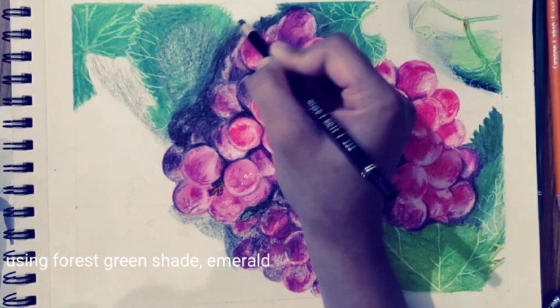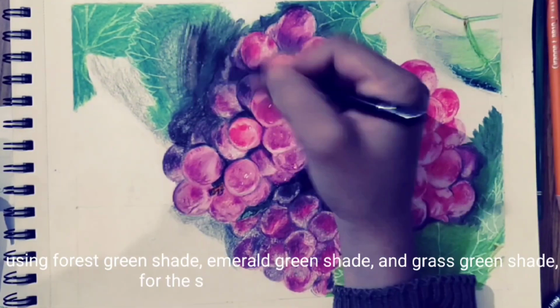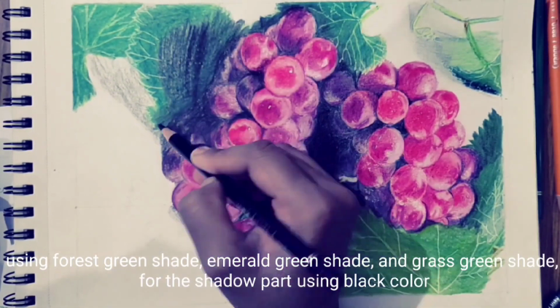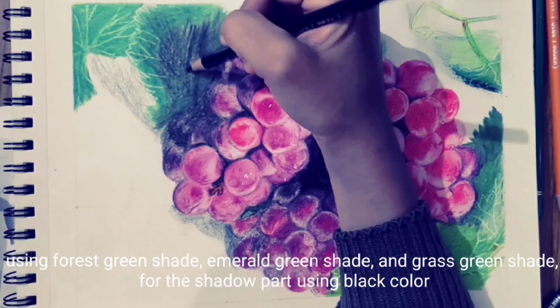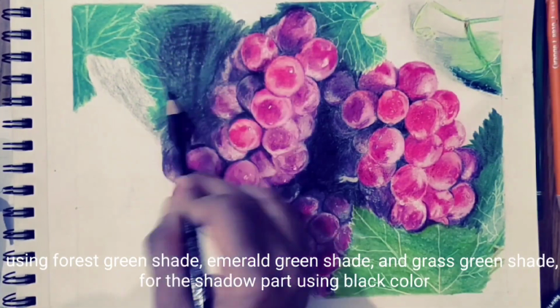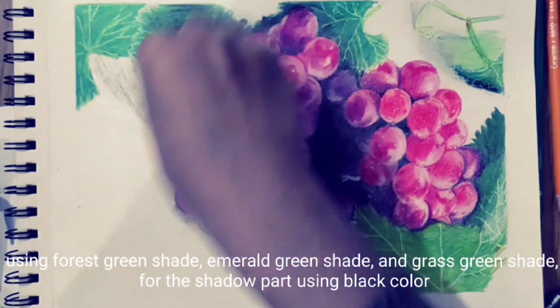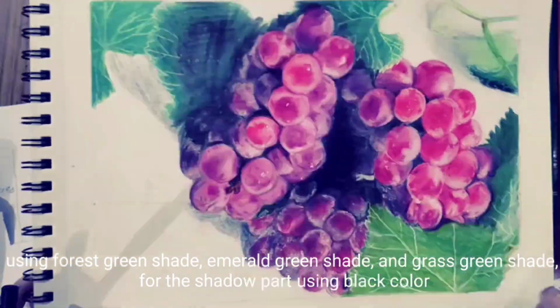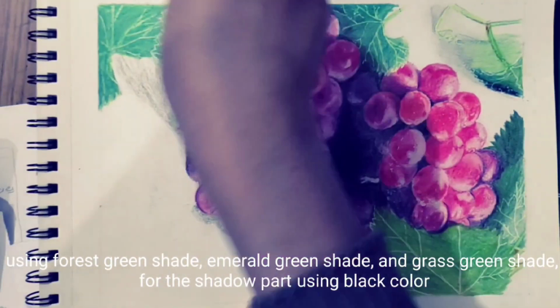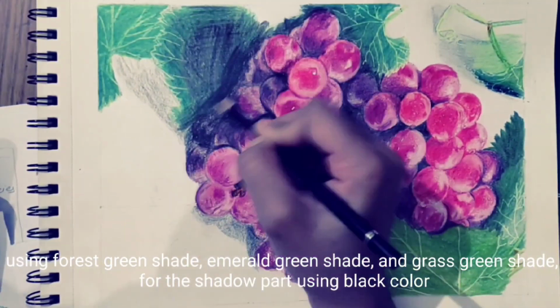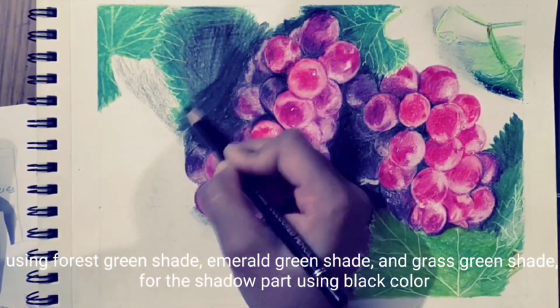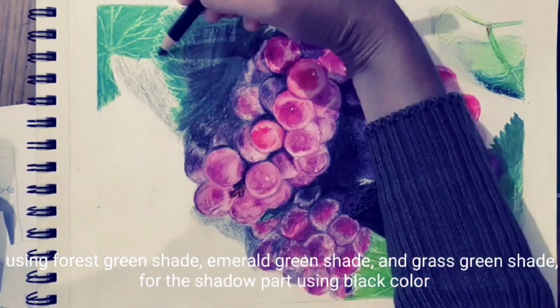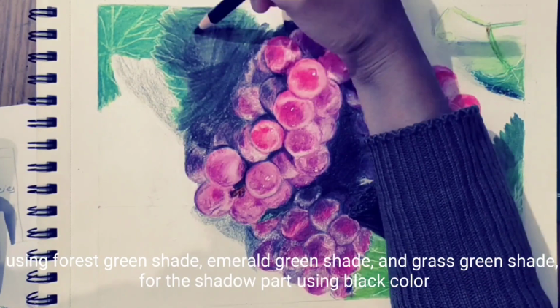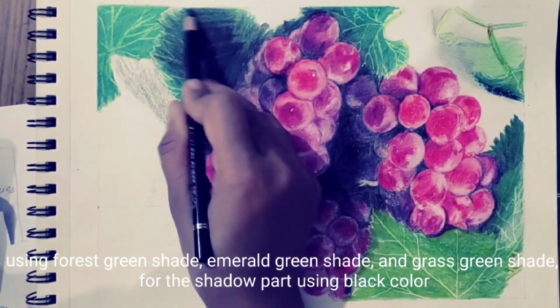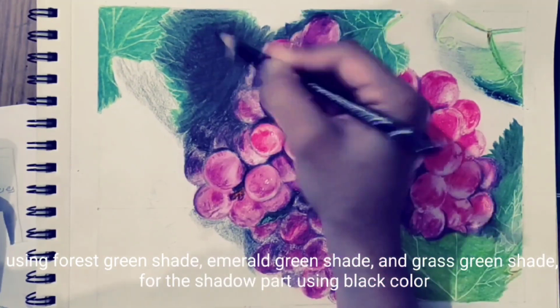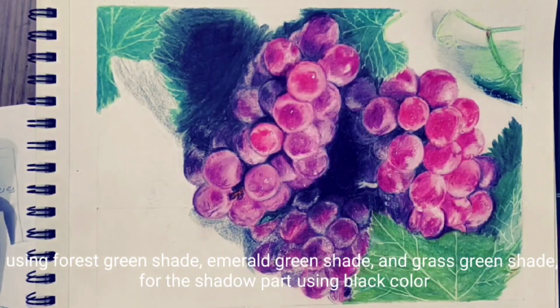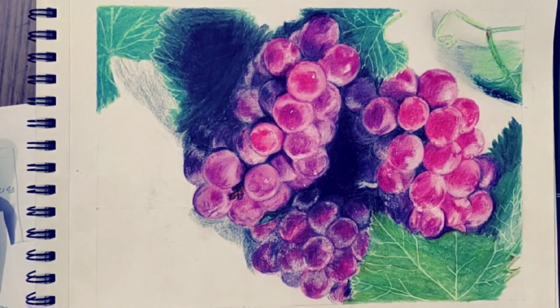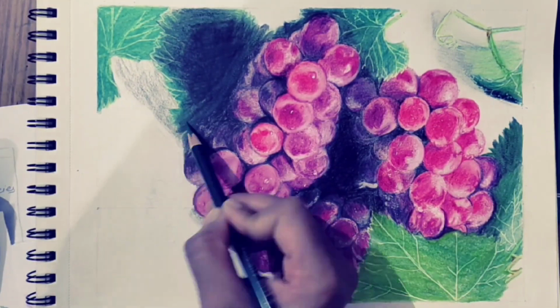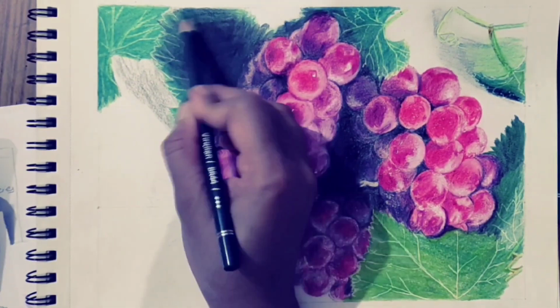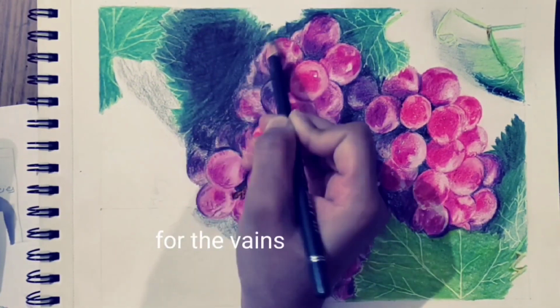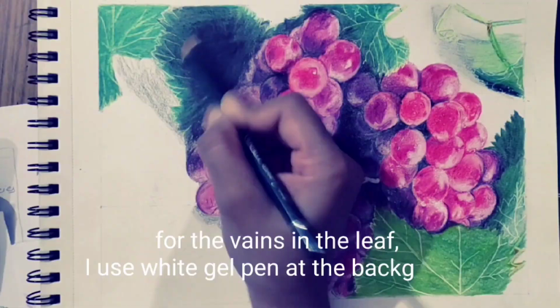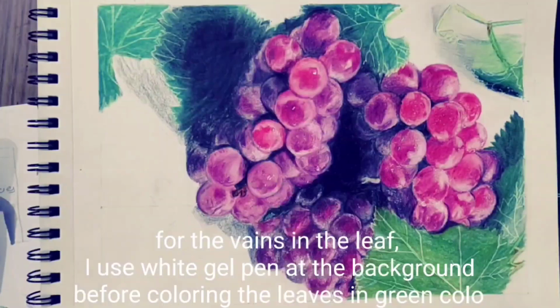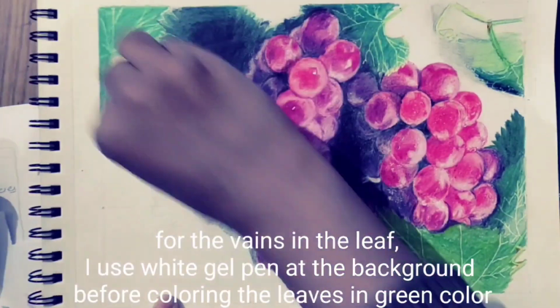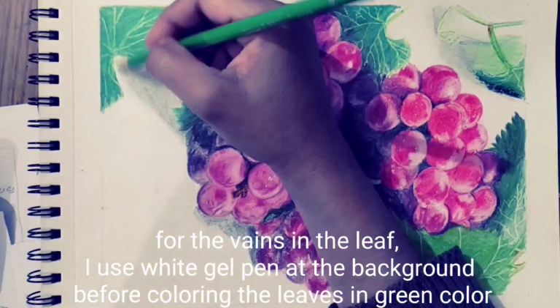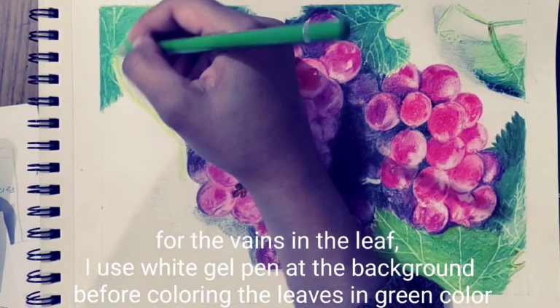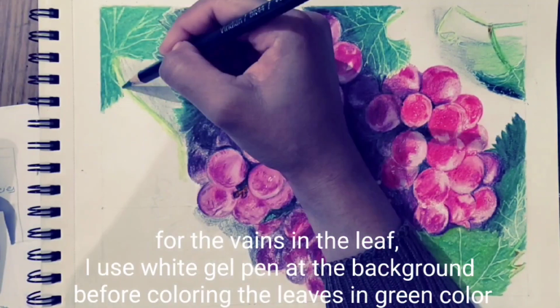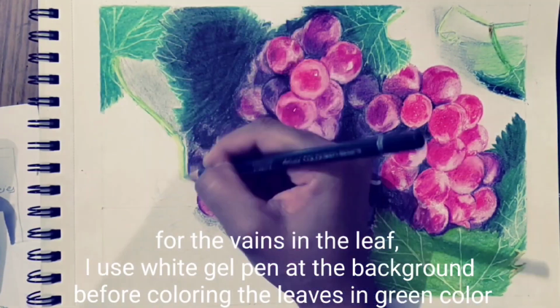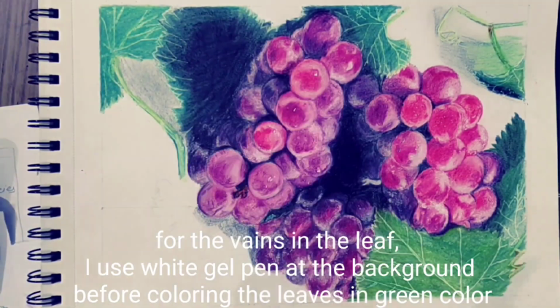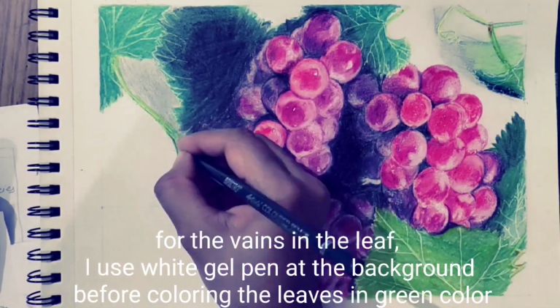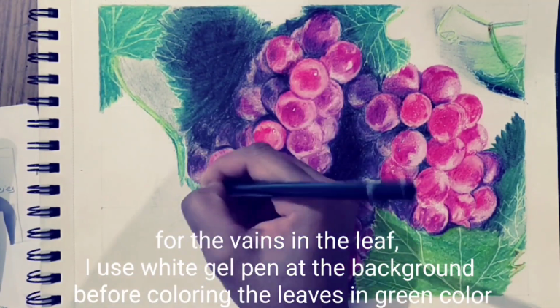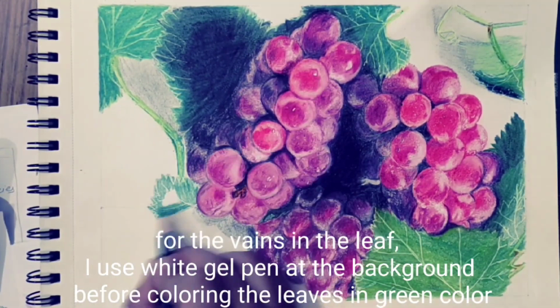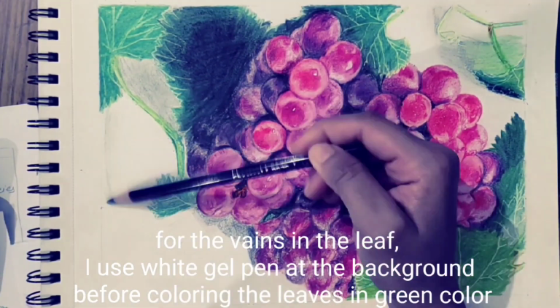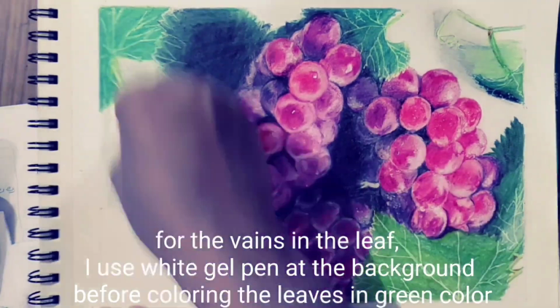Using forest green shade, emerald green shade, and grass green shade for the shadow part using black color. For the veins in the leaf, I use white gel pen at the background before coloring the leaves in green color.